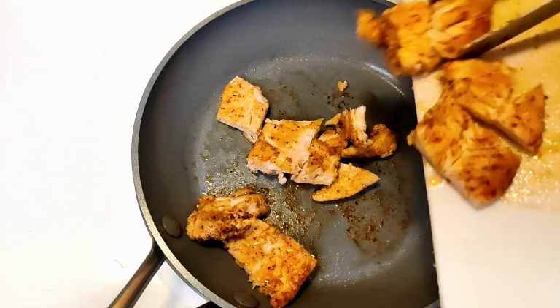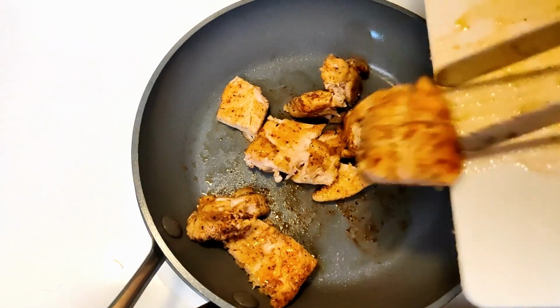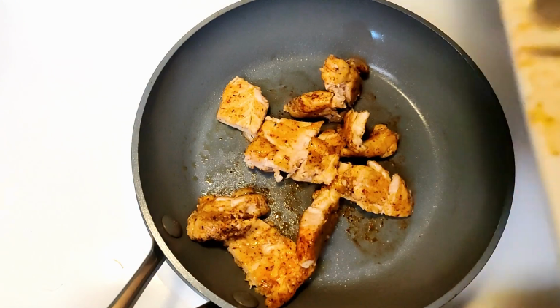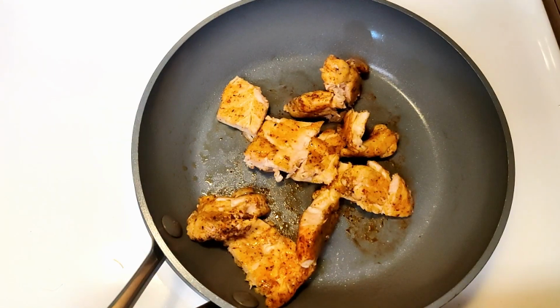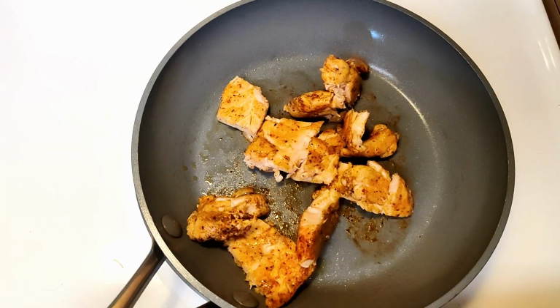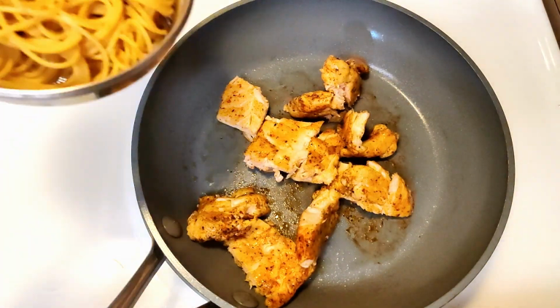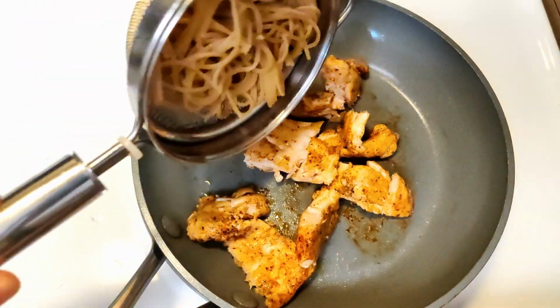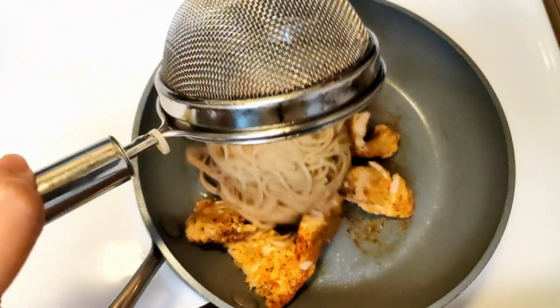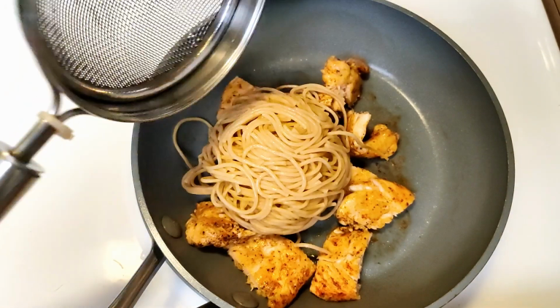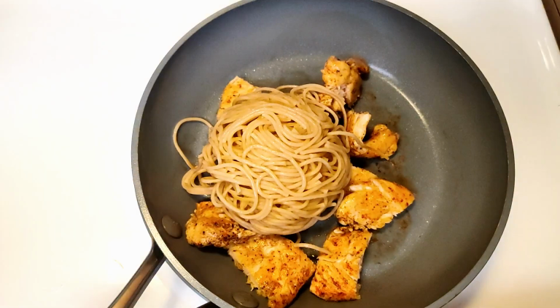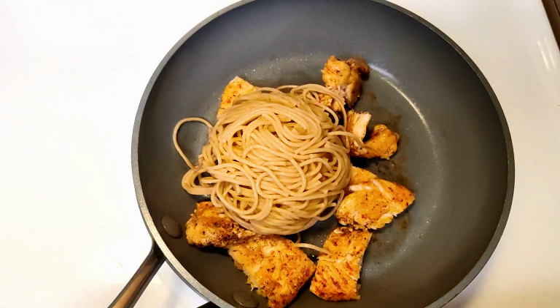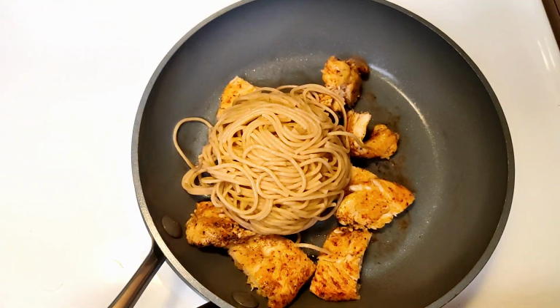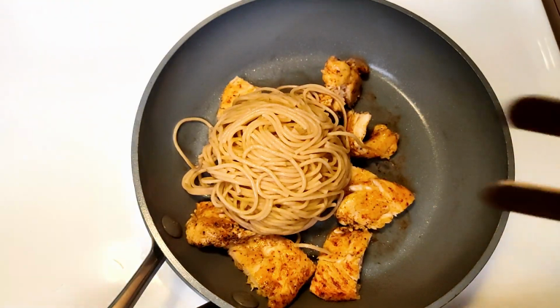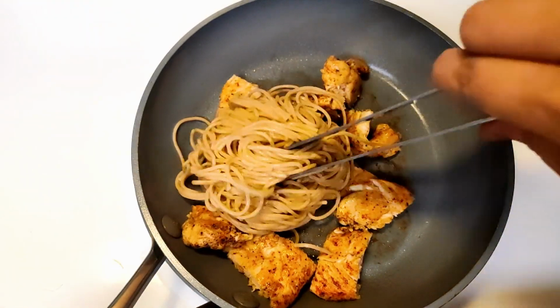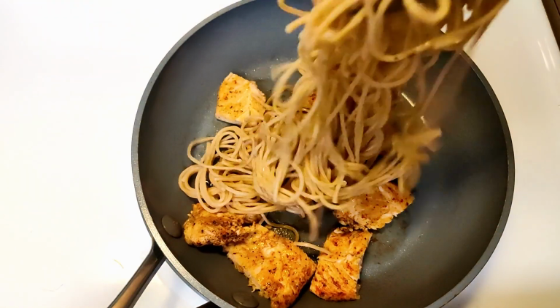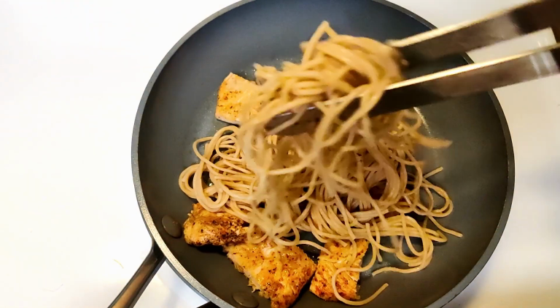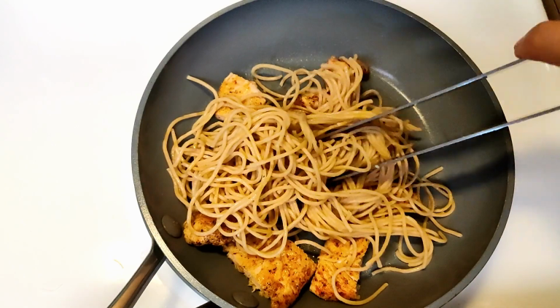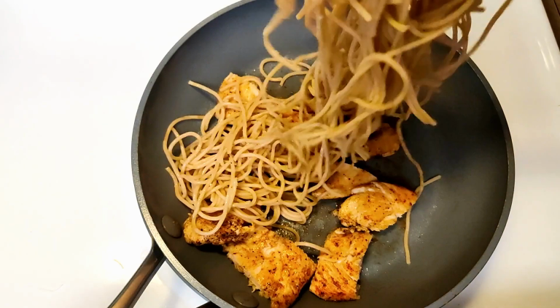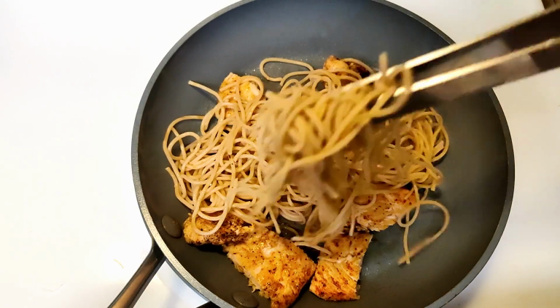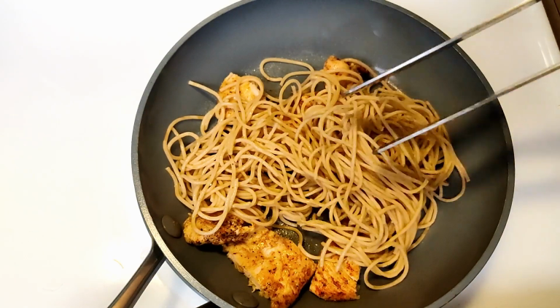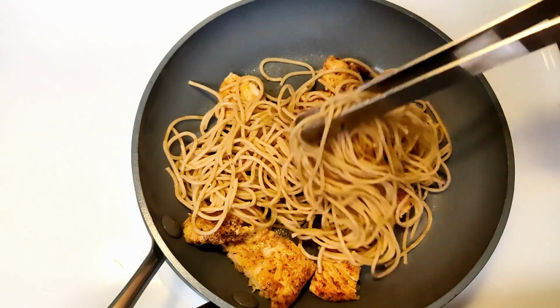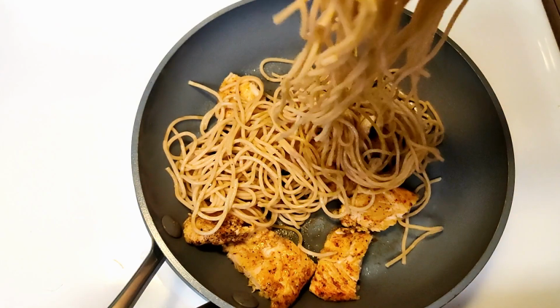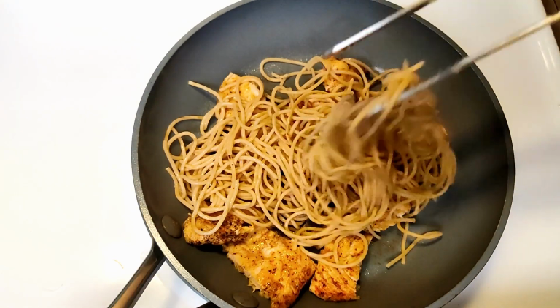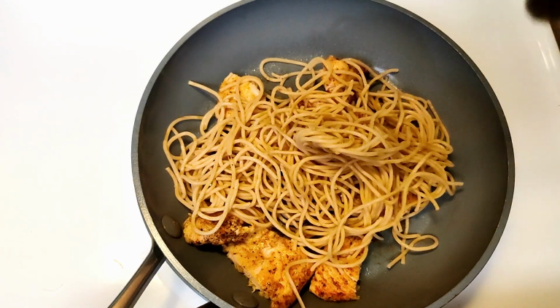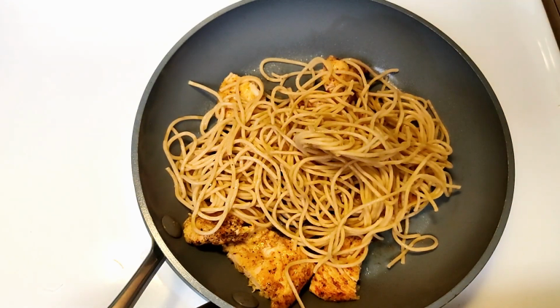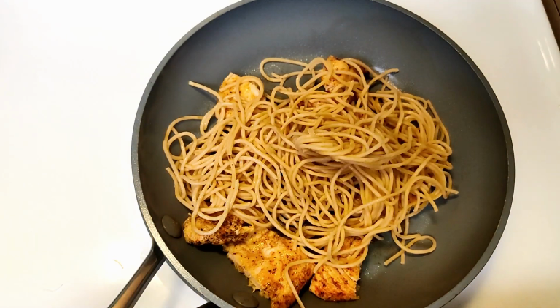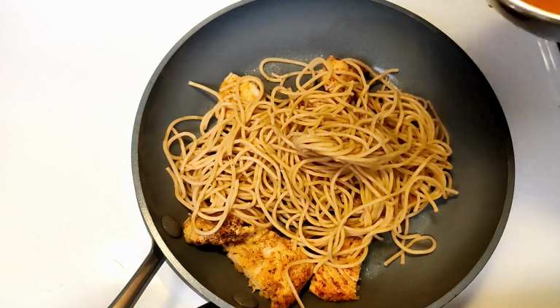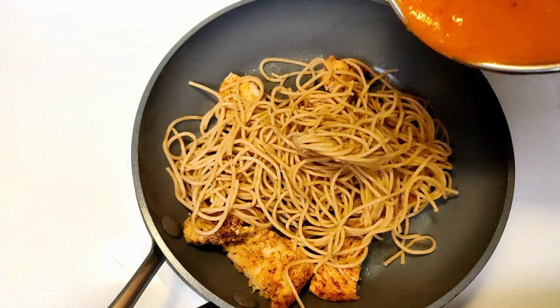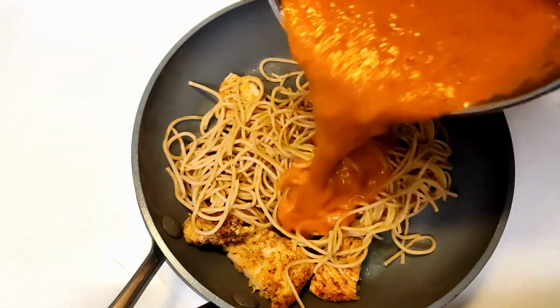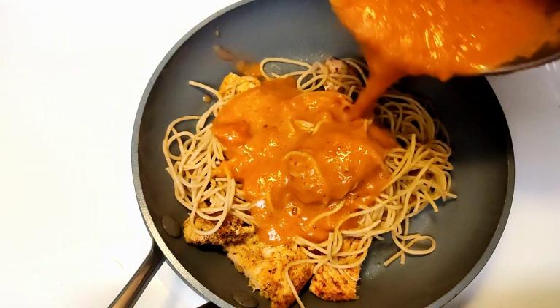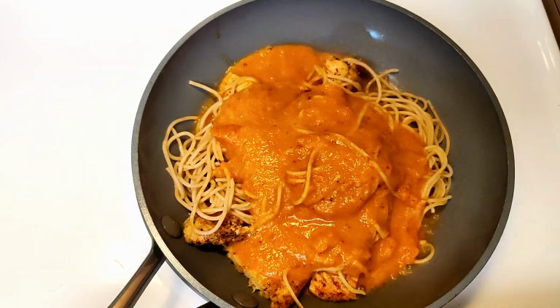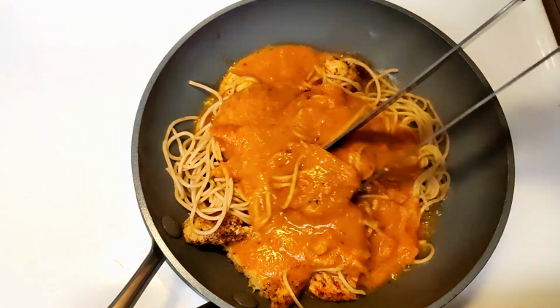Now is the time to assemble everything together. Add chicken pieces to the pan, add spaghetti to it, and pour the paste that we made. Mix everything well and it is ready.